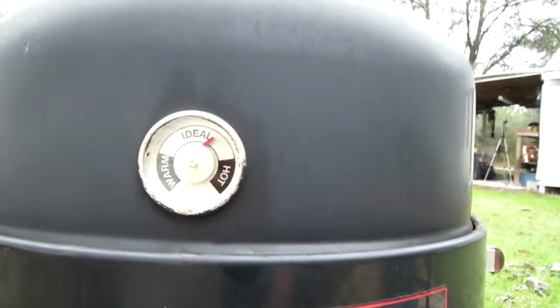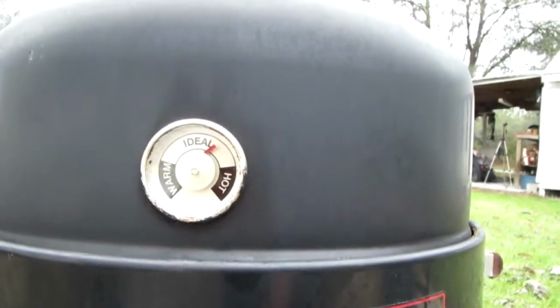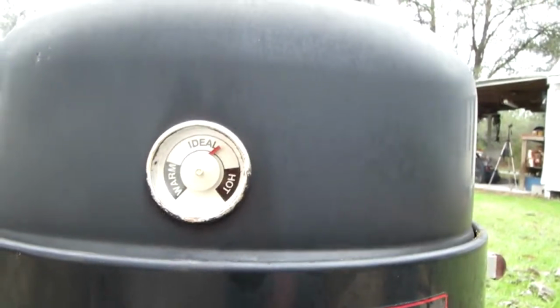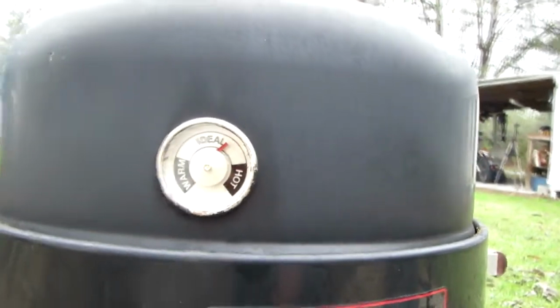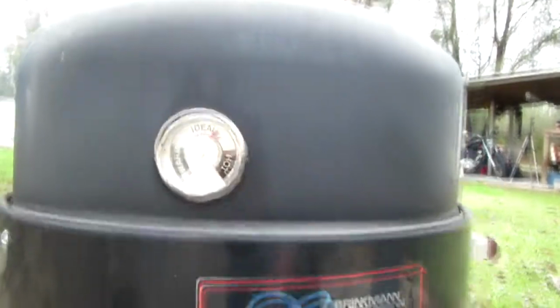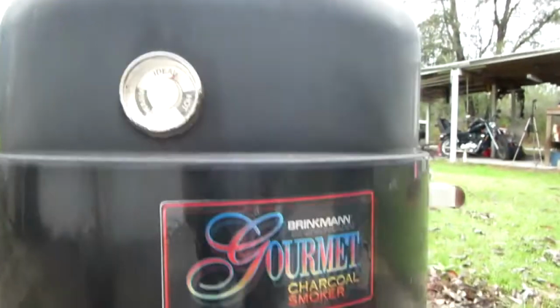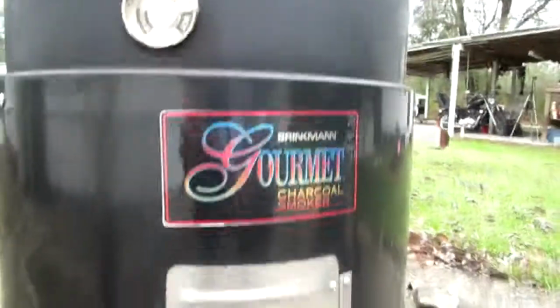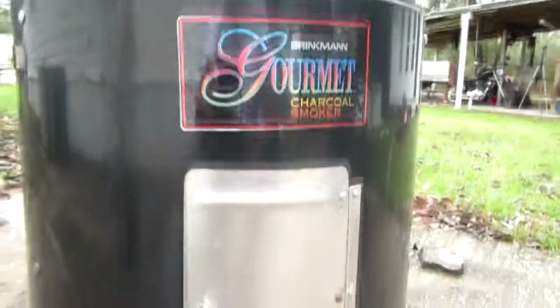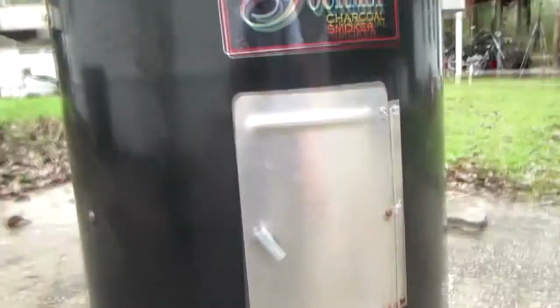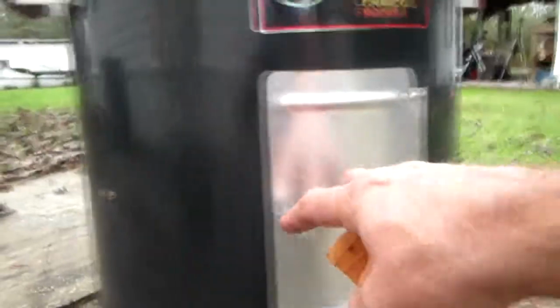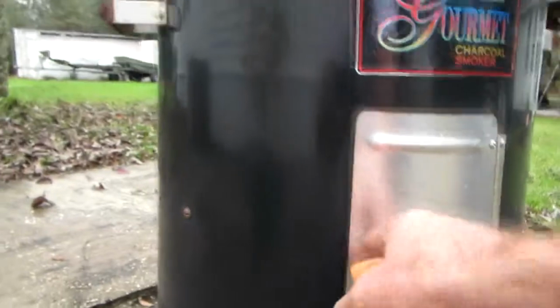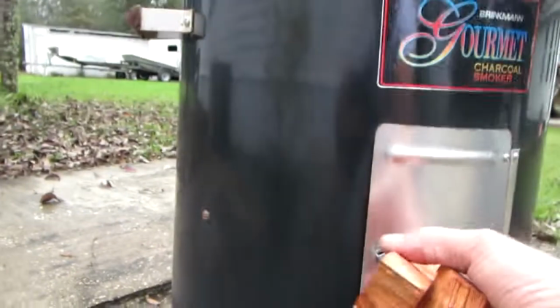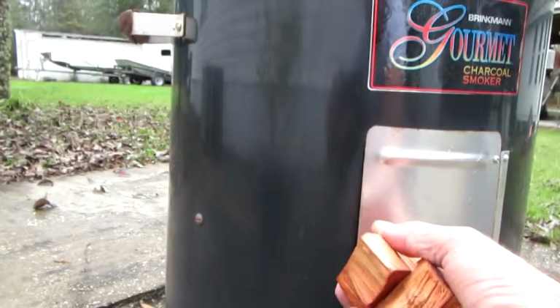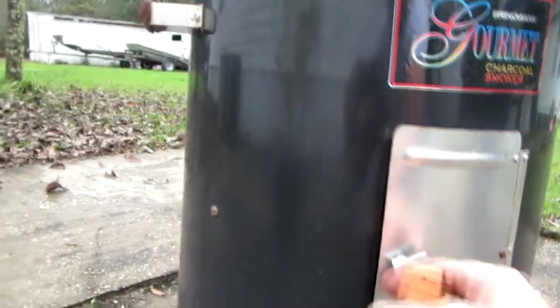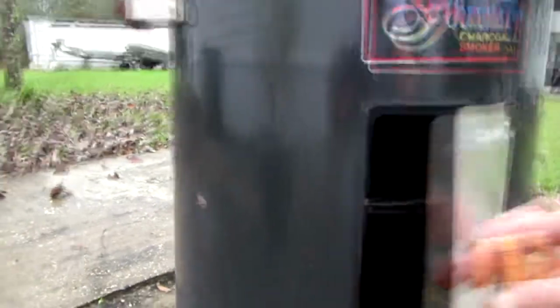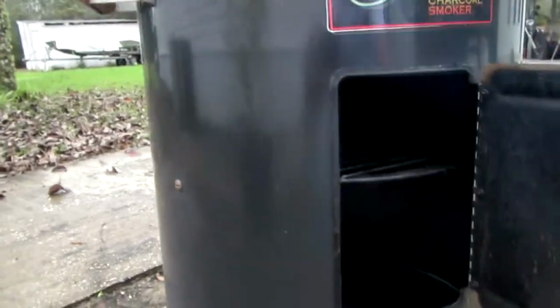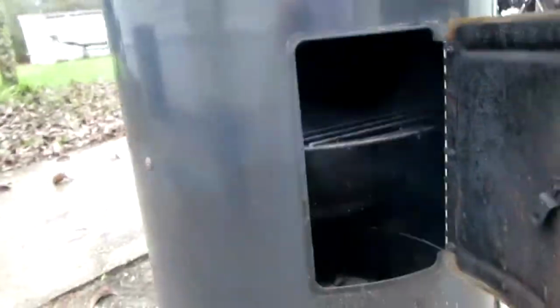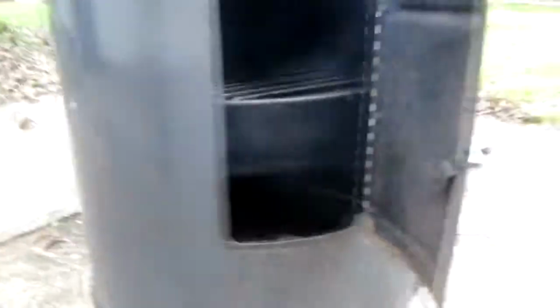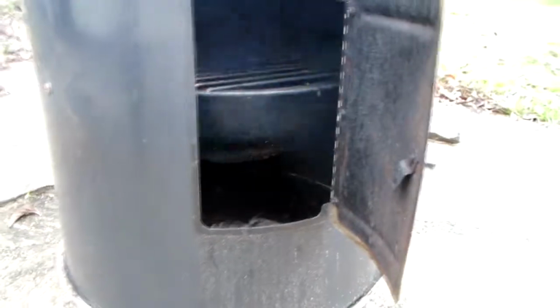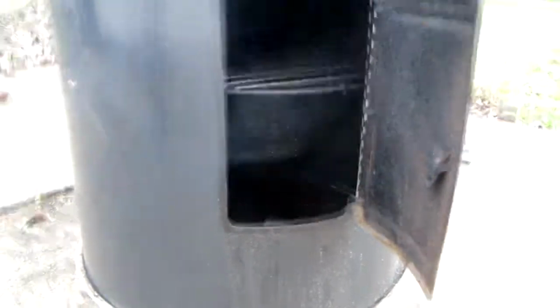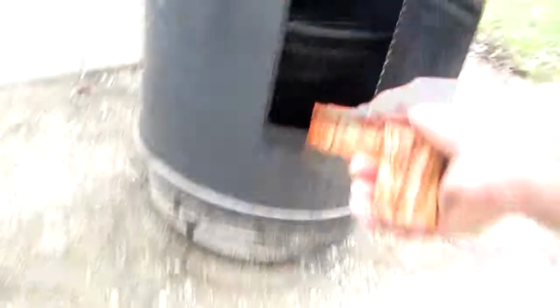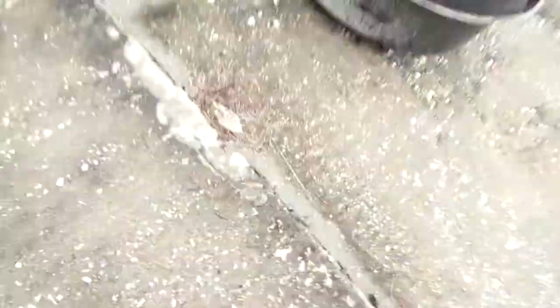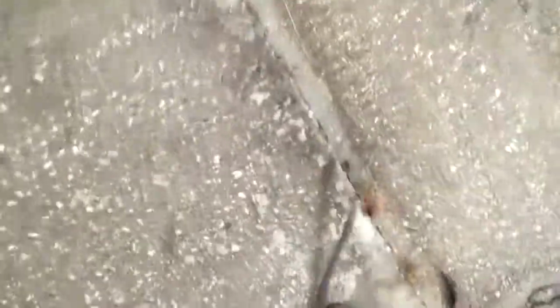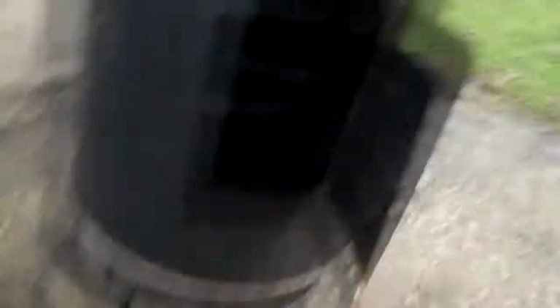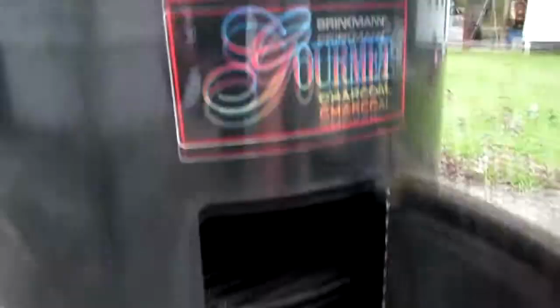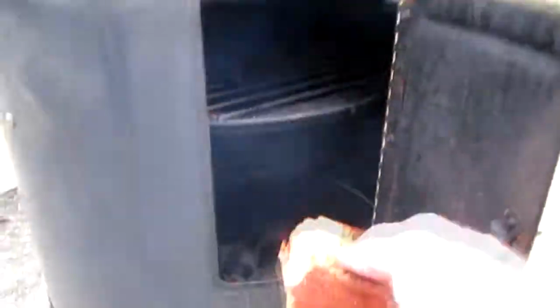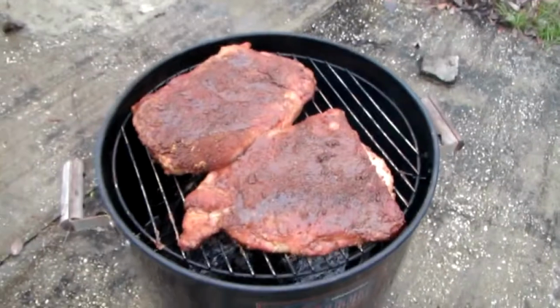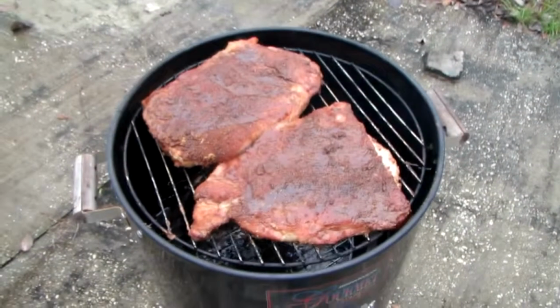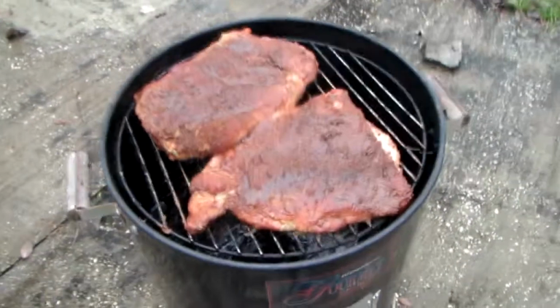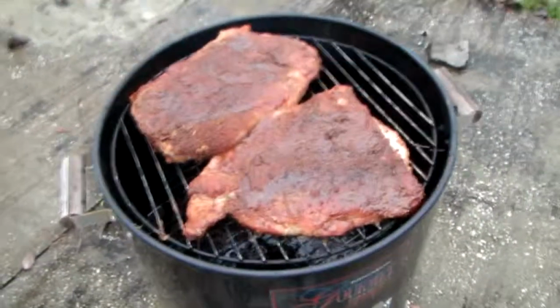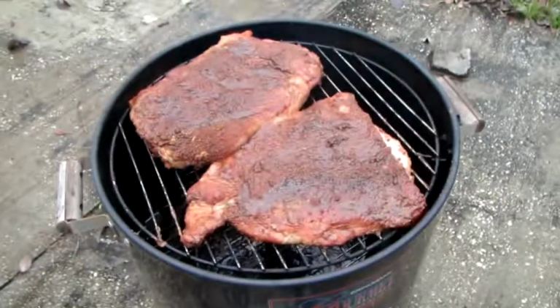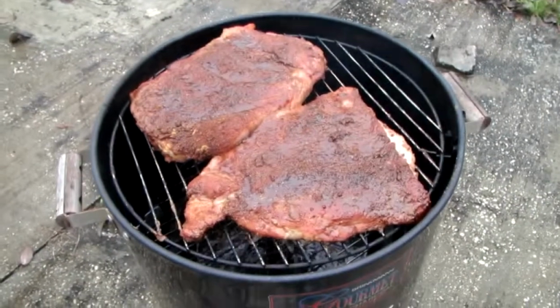It could take about five hours to cook them. Keep an eye on it — they usually stay moist with that water. If they start looking too dry, get a spray bottle and spray with water or apple juice to keep them sweet. They'll come out delicious.